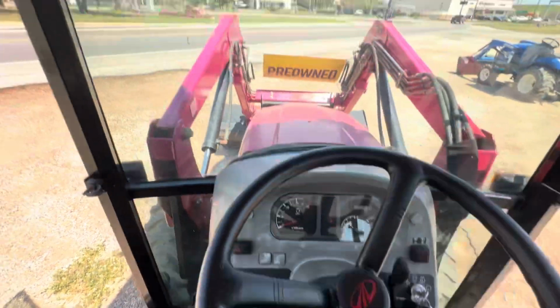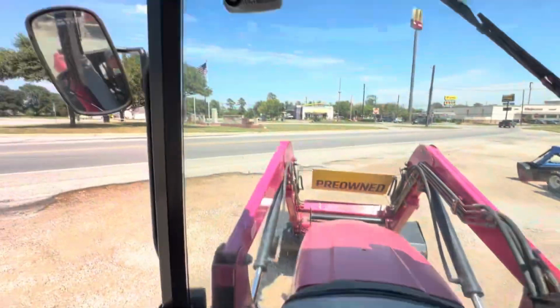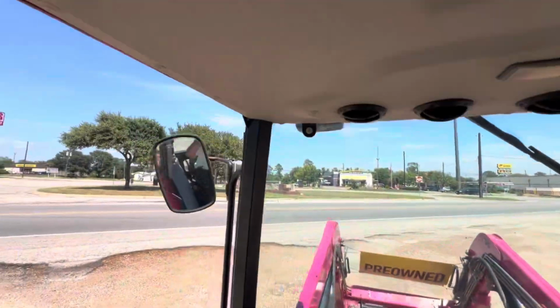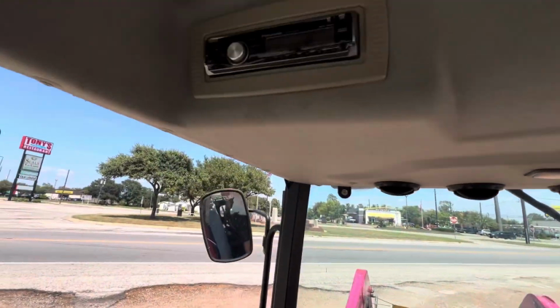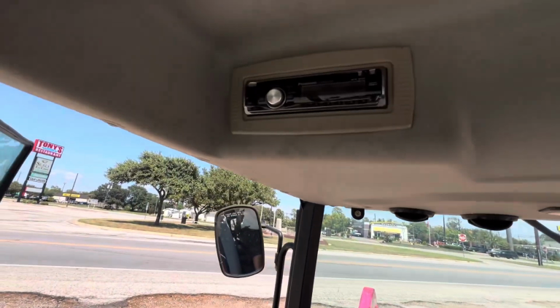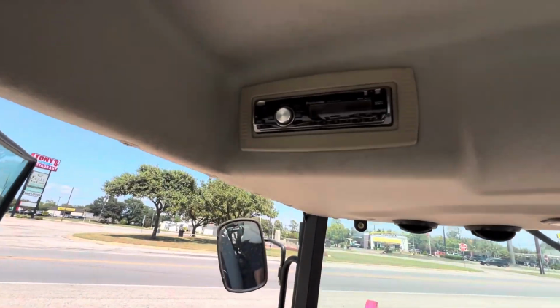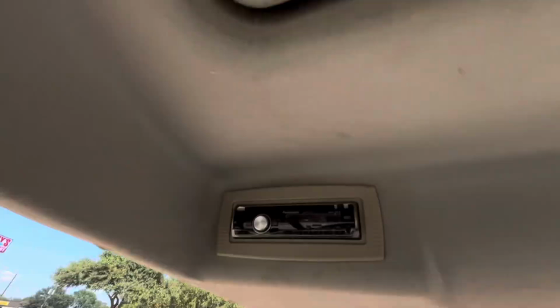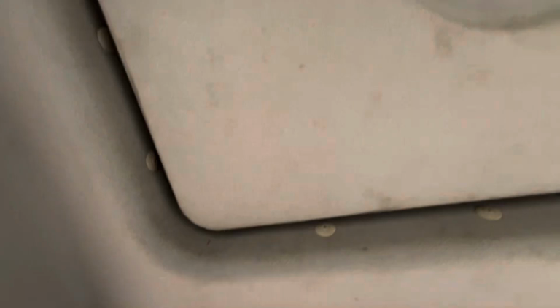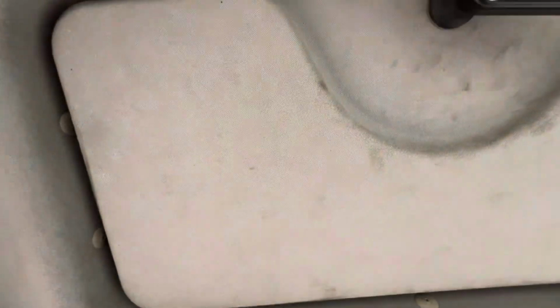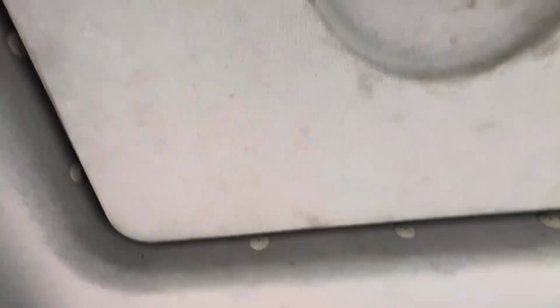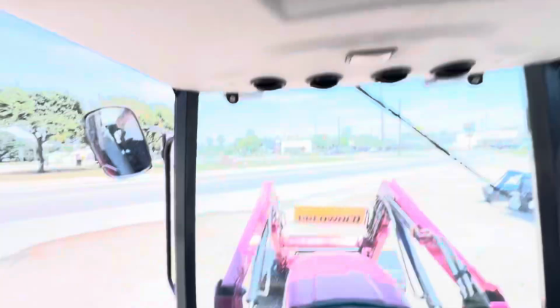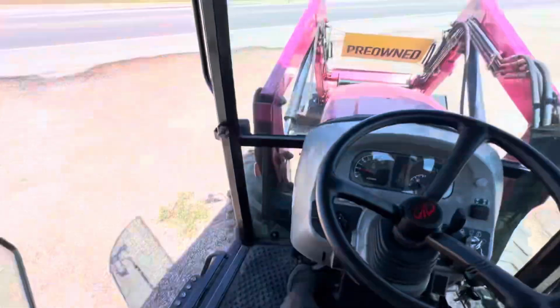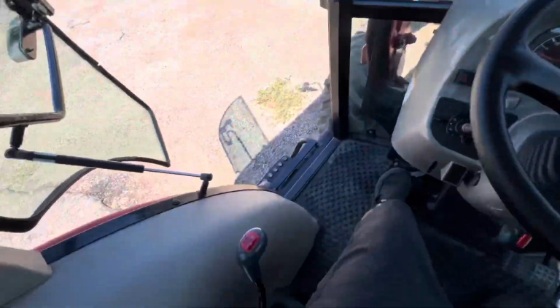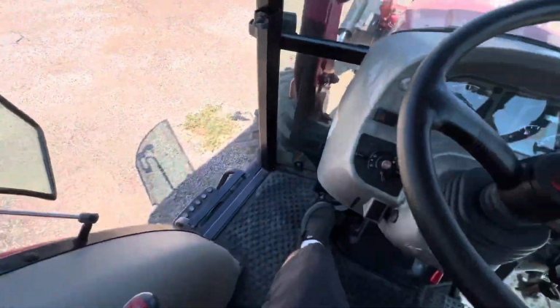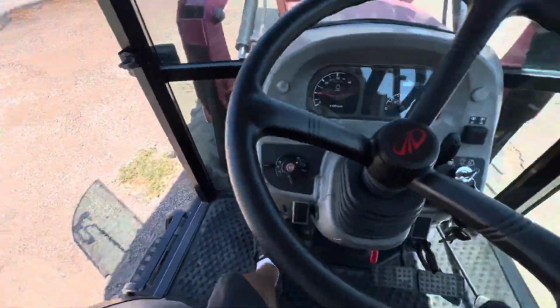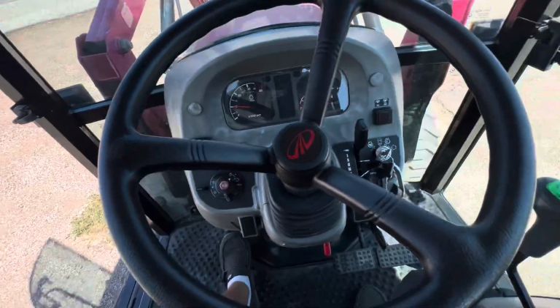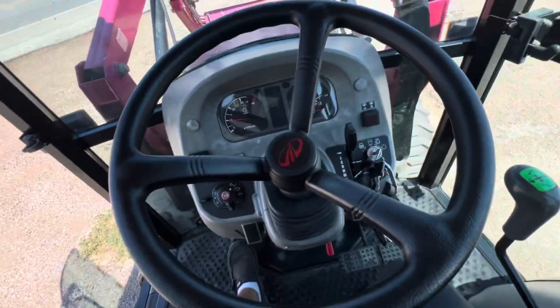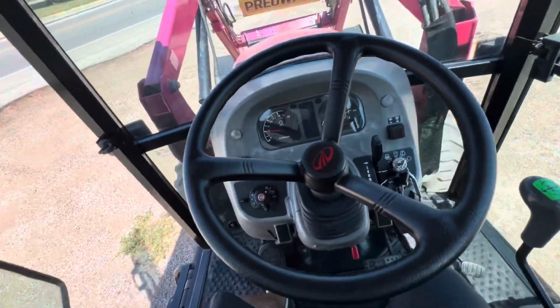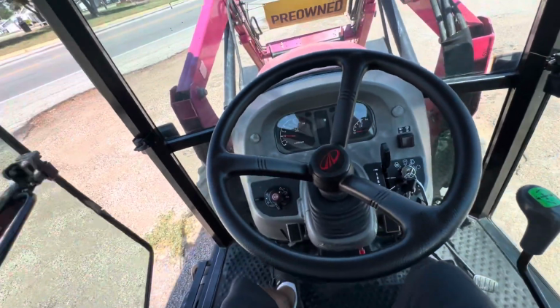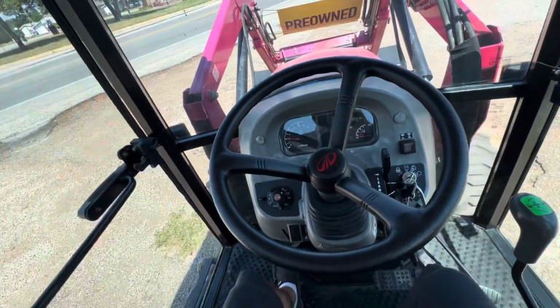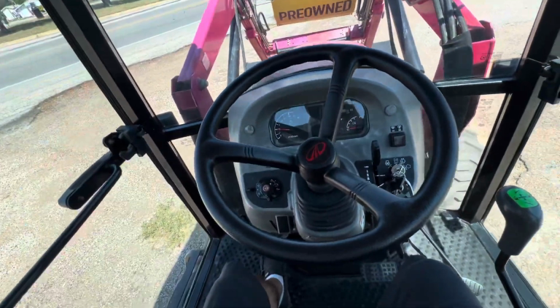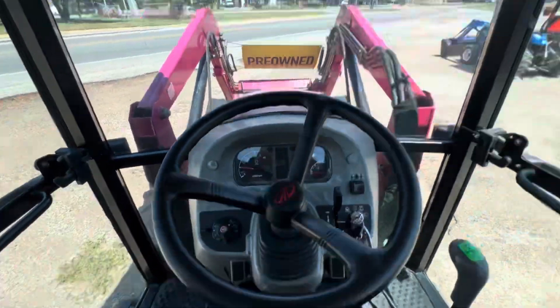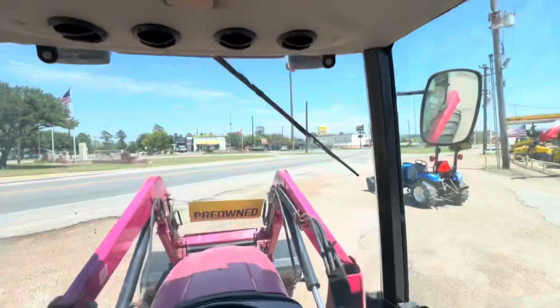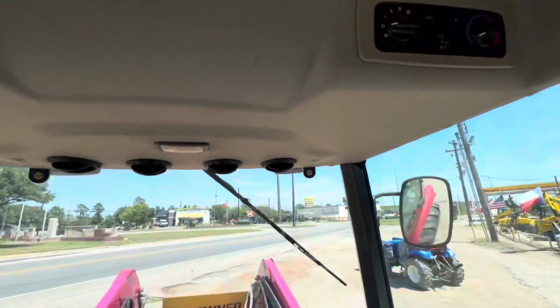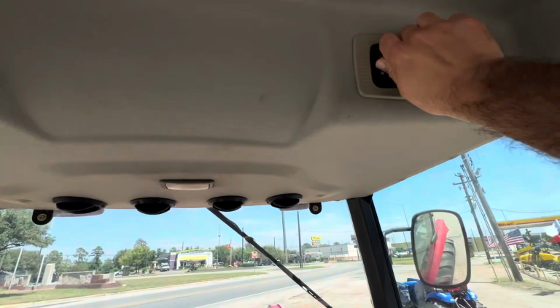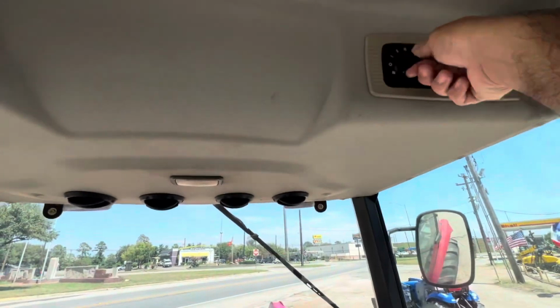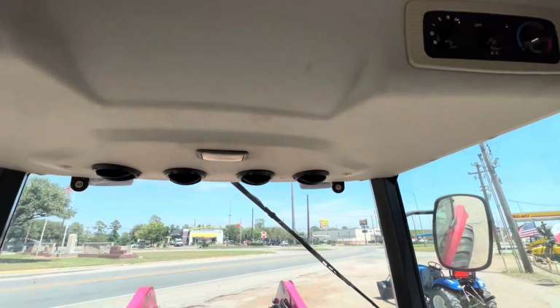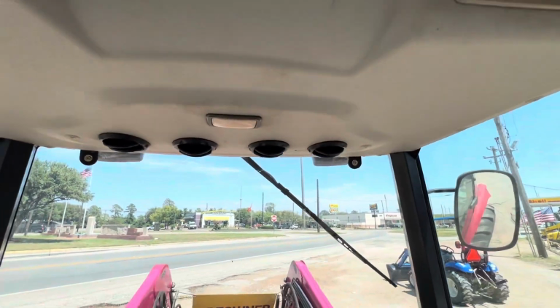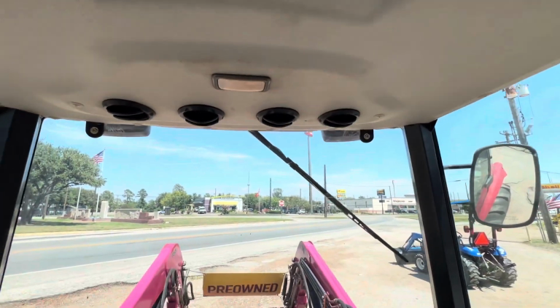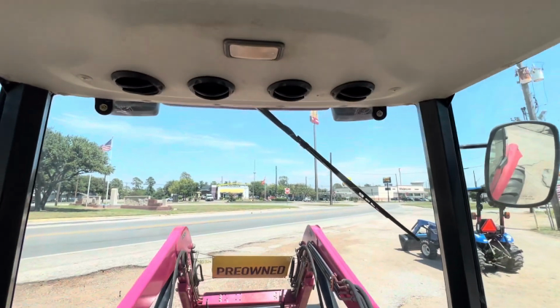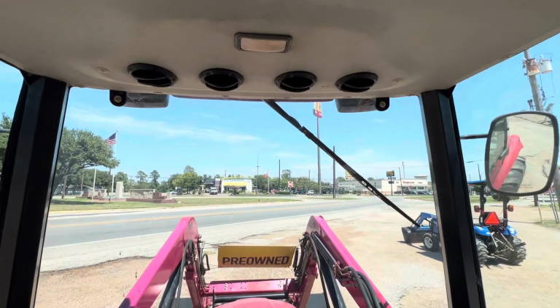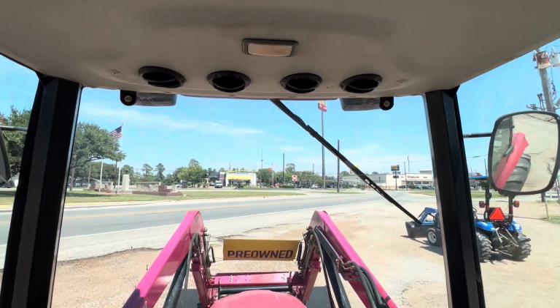It's got the radio and sunroof. Turn that AC on.